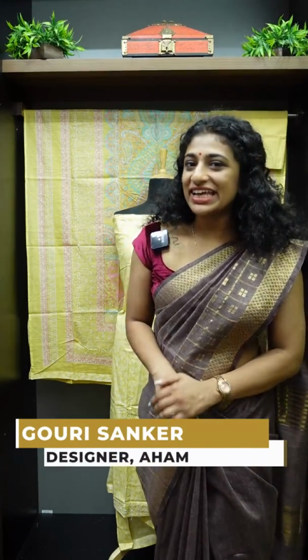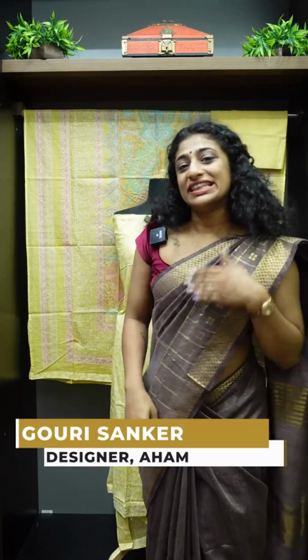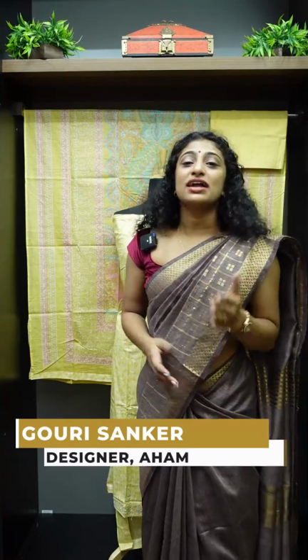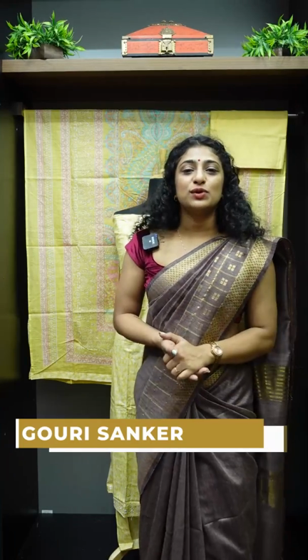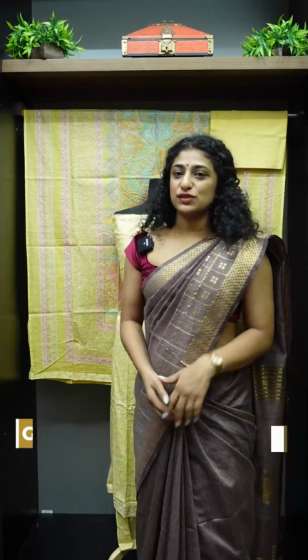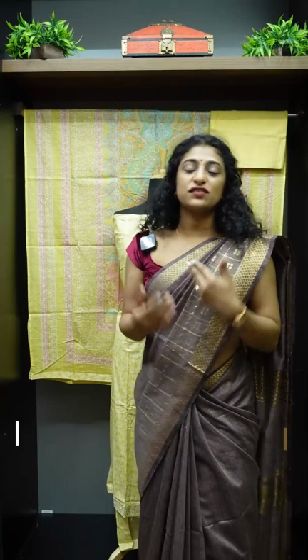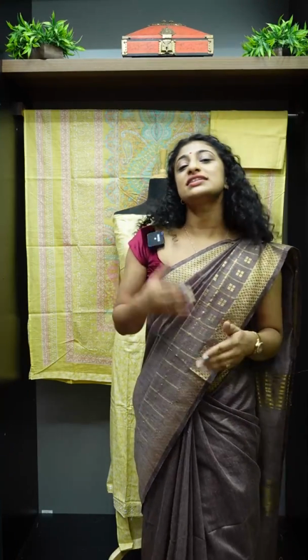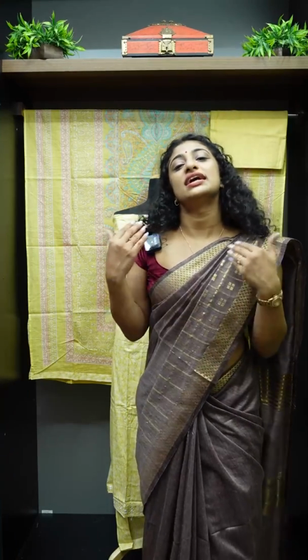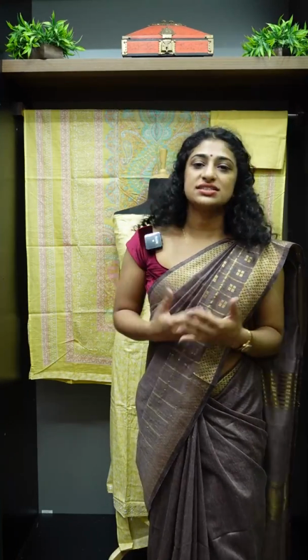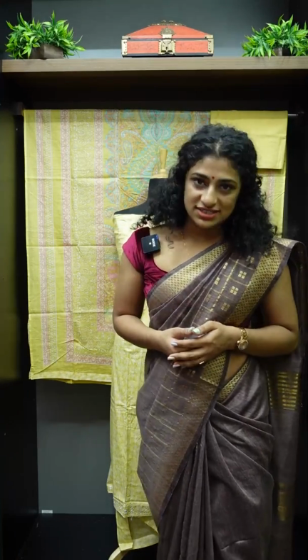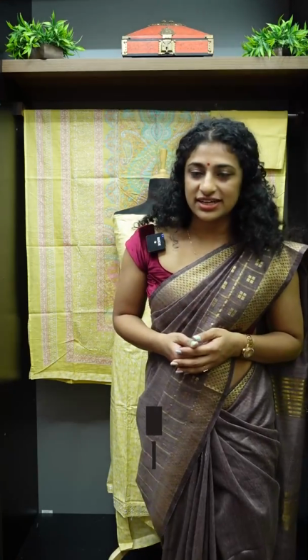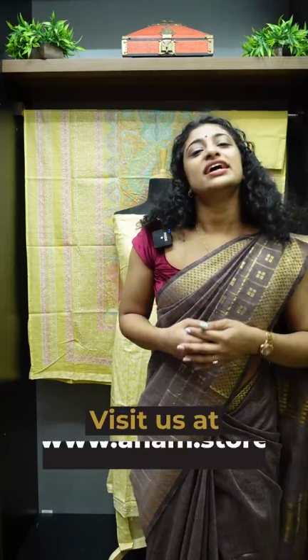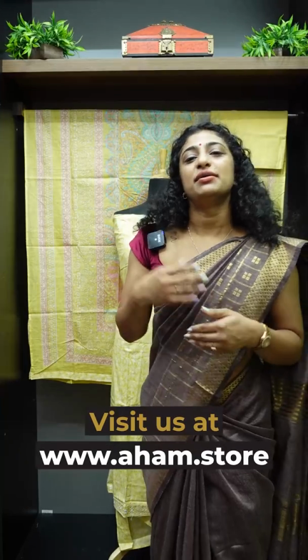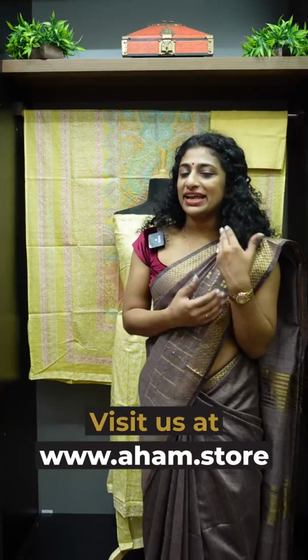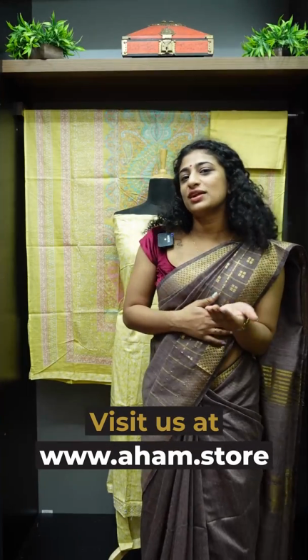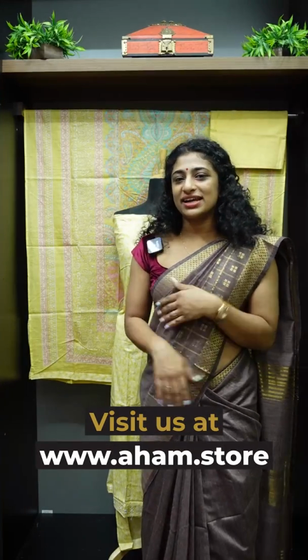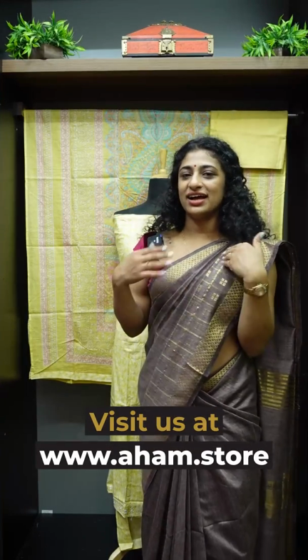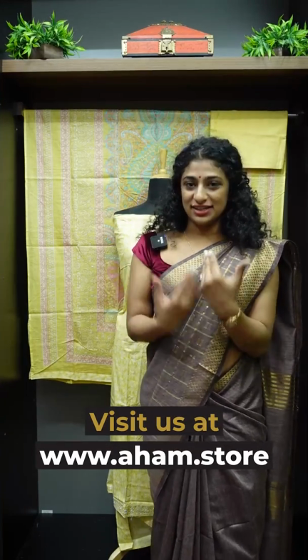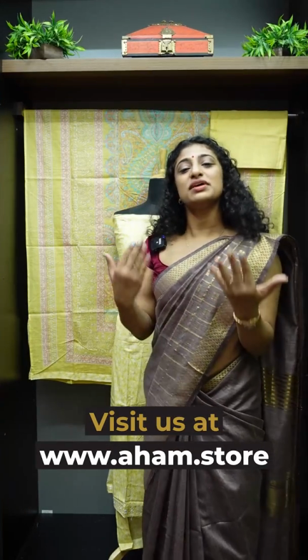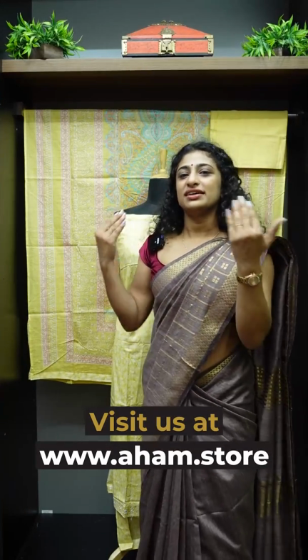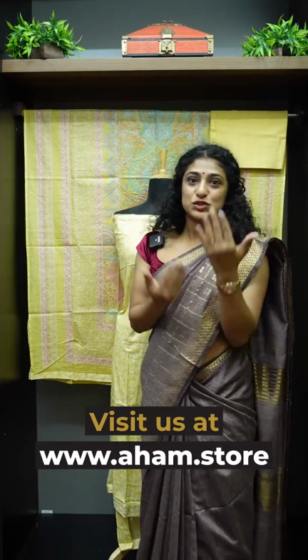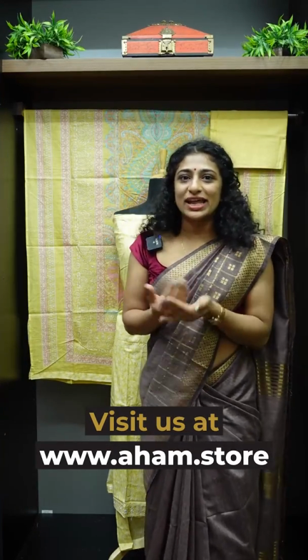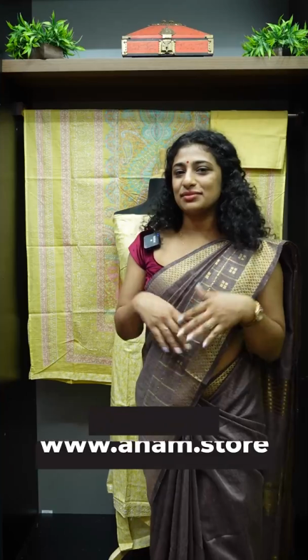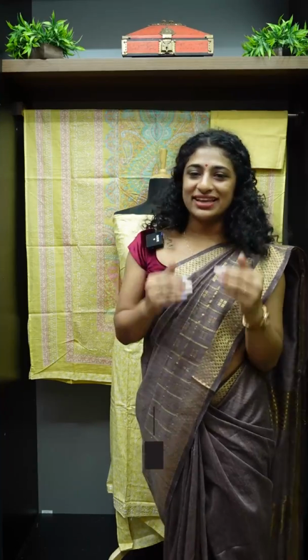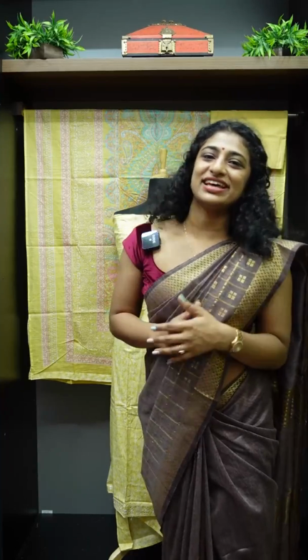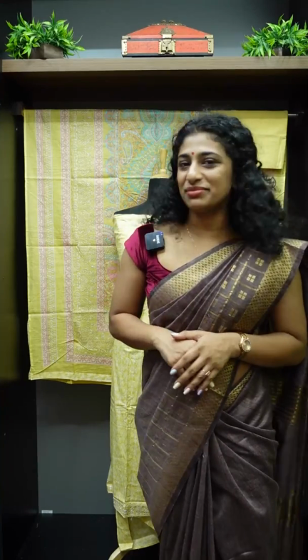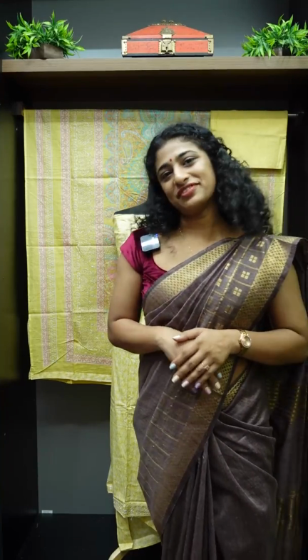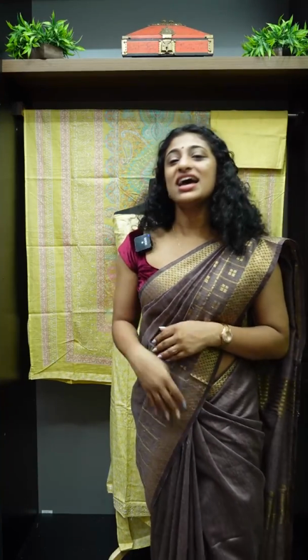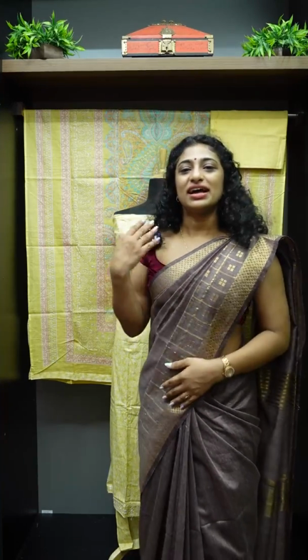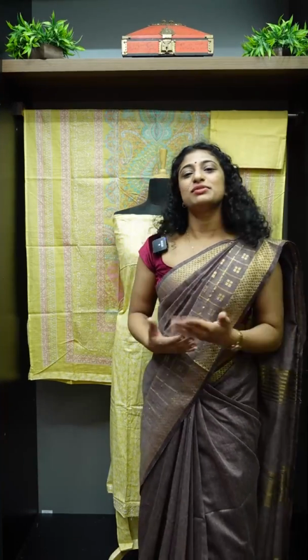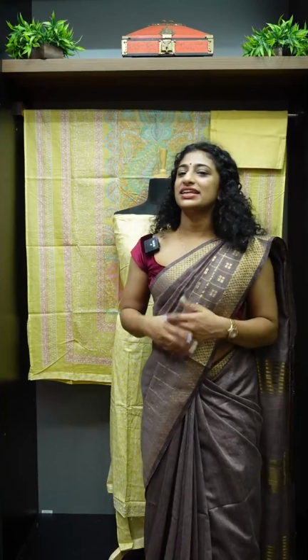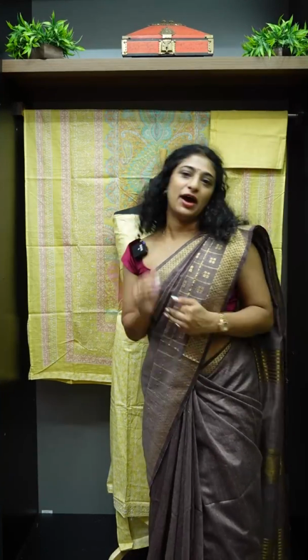This is a soft cotton un-stitched set. It is very comfortable with colors. I prefer to wear light colors. It is very comfortable with the fabric.